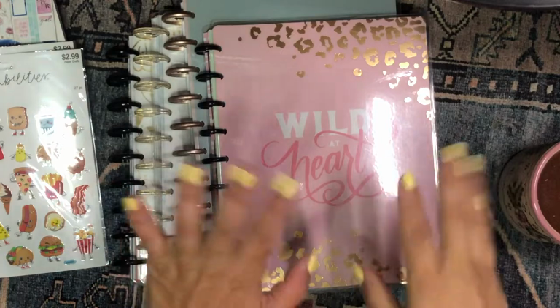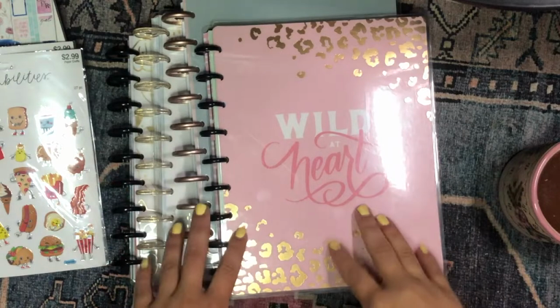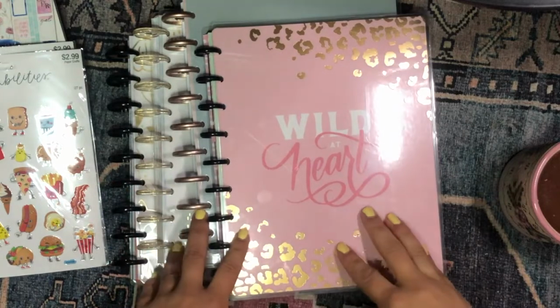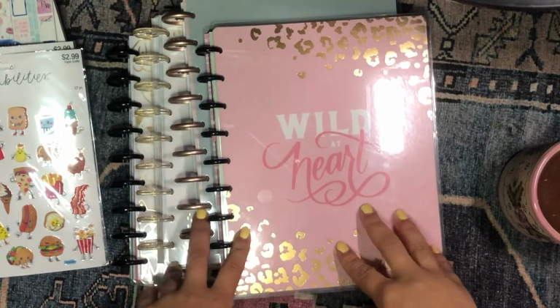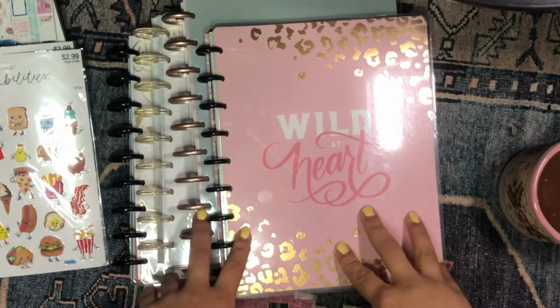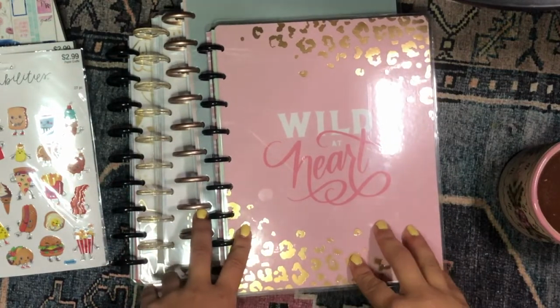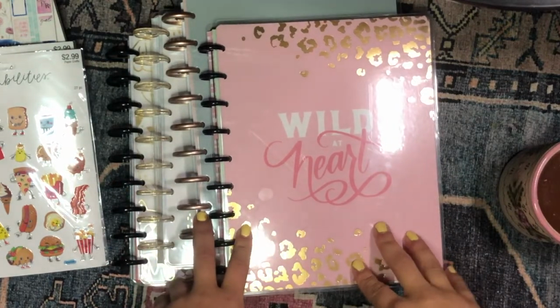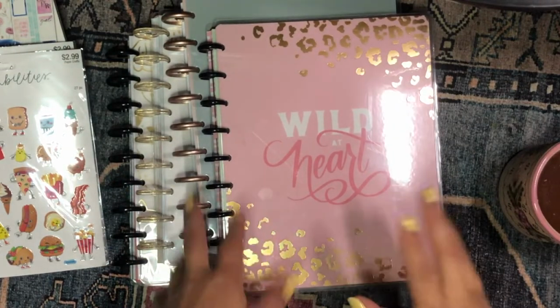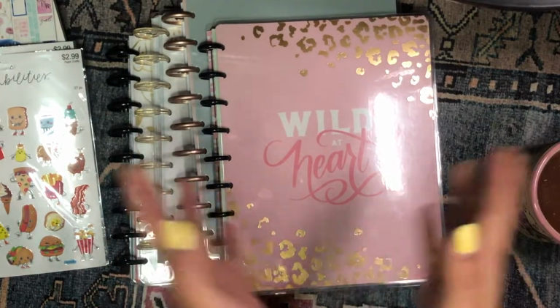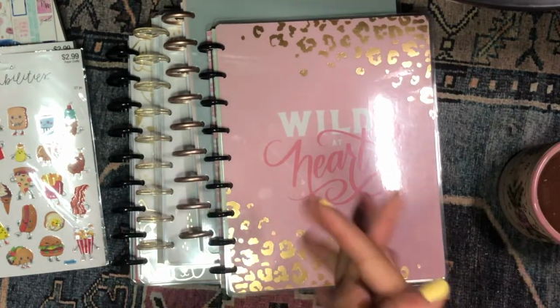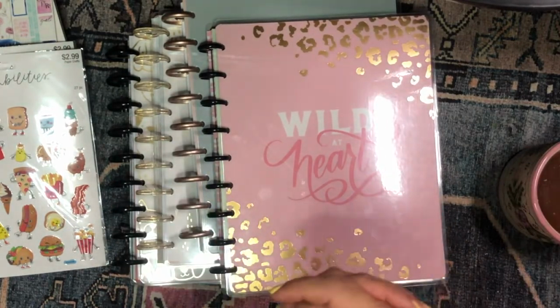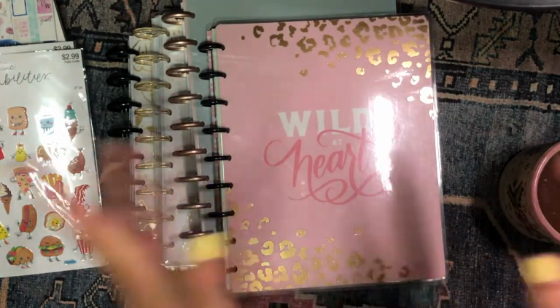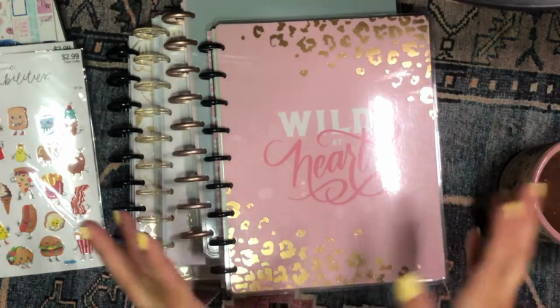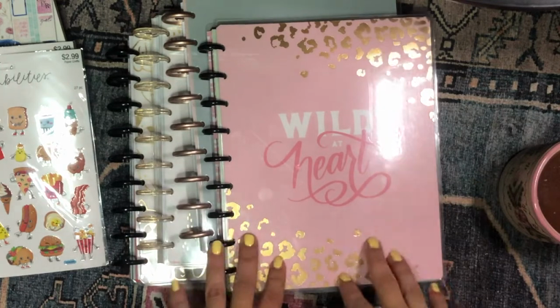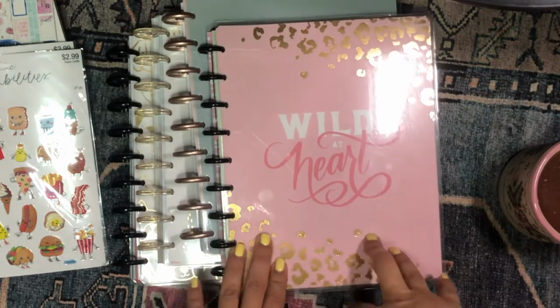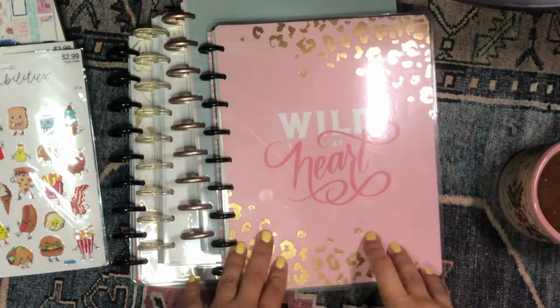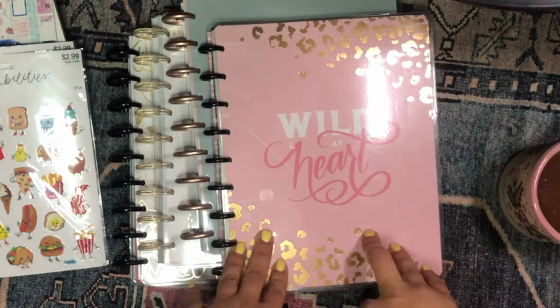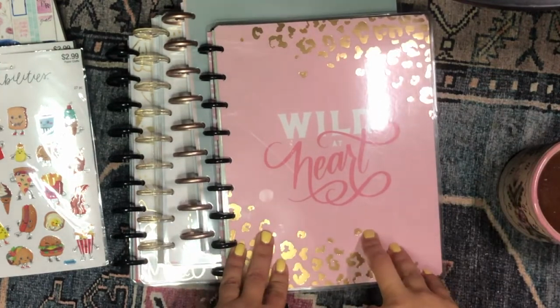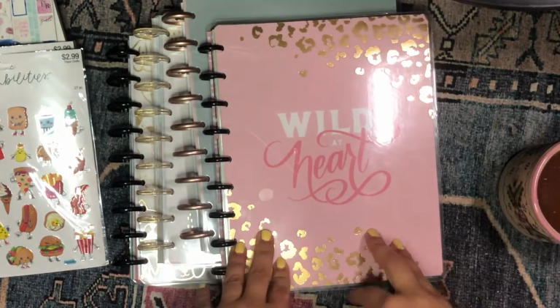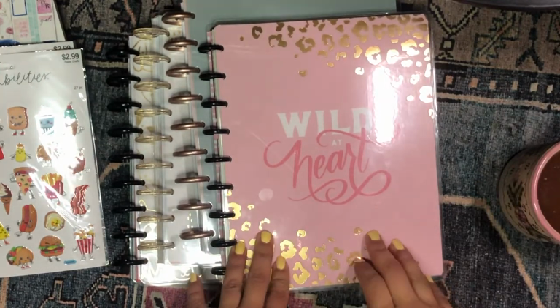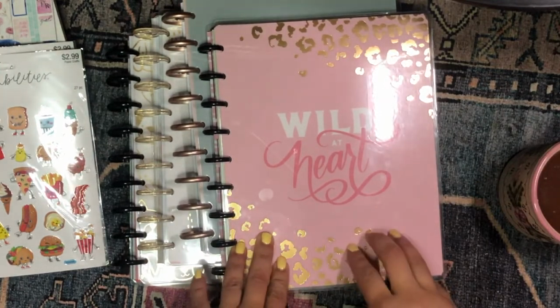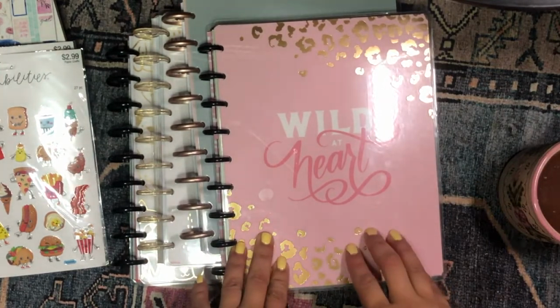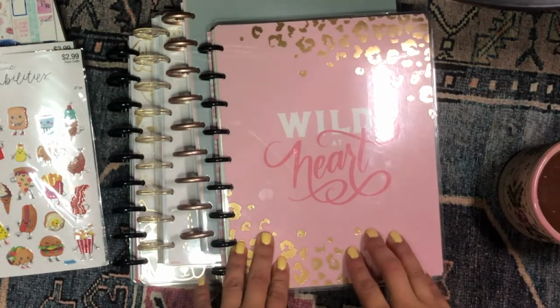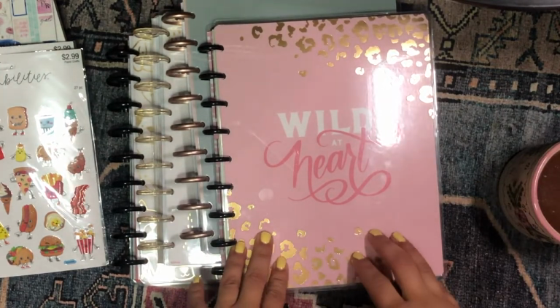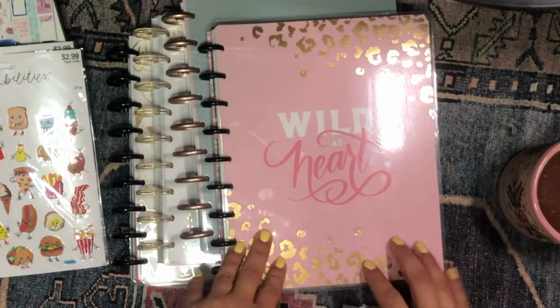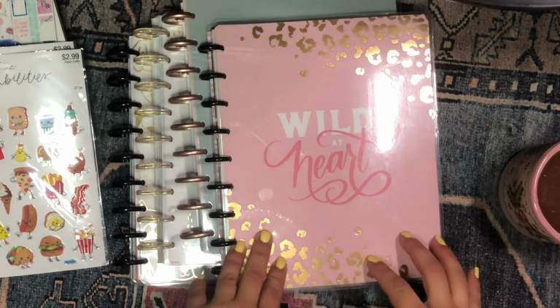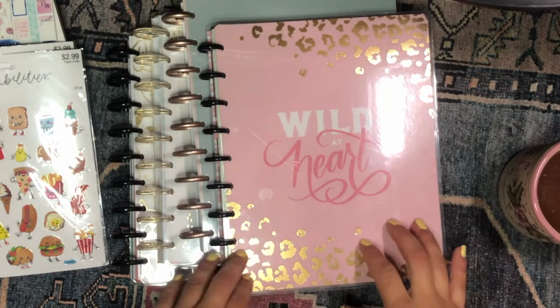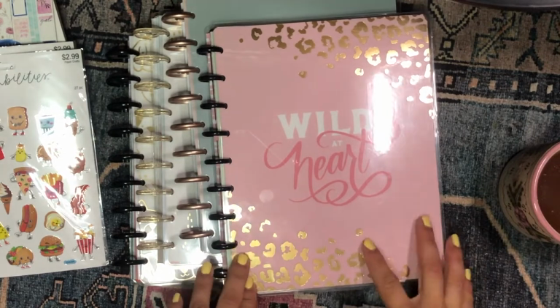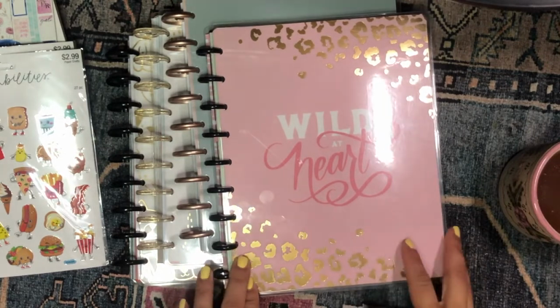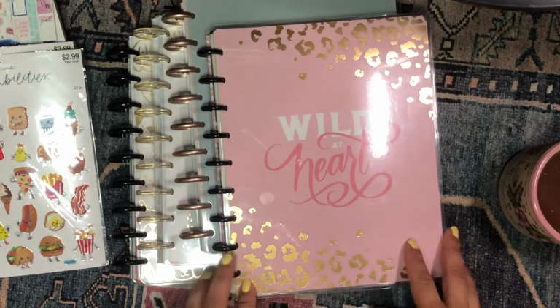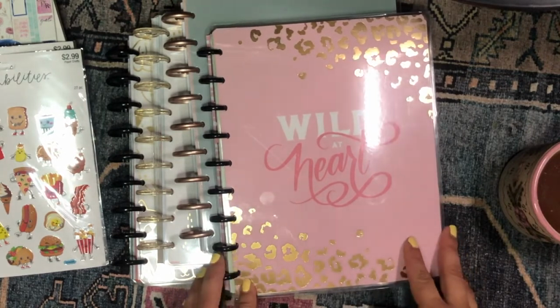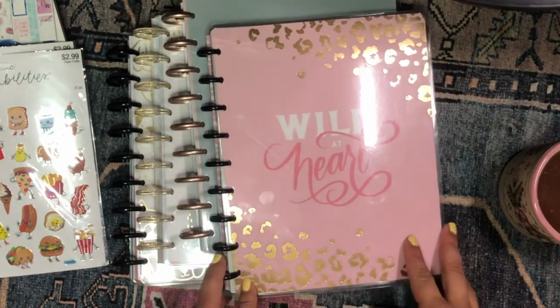Hola! Buenos días! Good morning my beautiful people! Welcome back to the channel. I'm so glad you could join me for another video. It's your girl here, Daniela, Miss 4 Lizard.